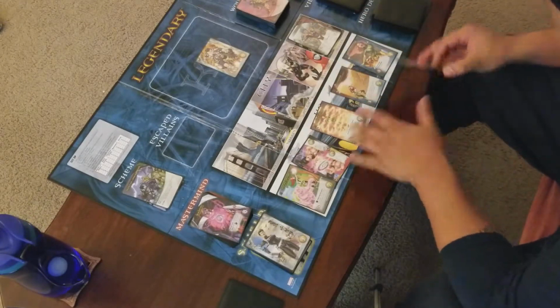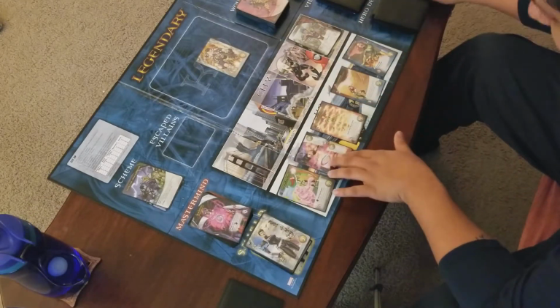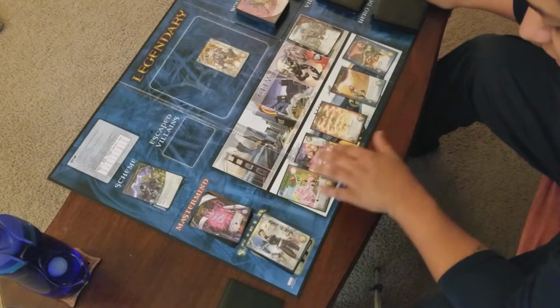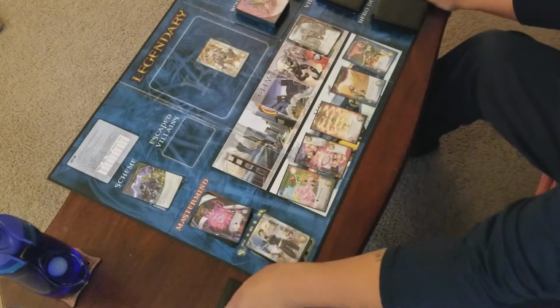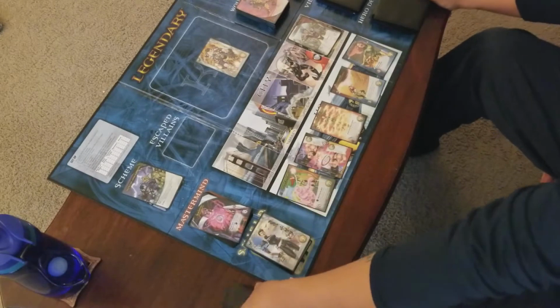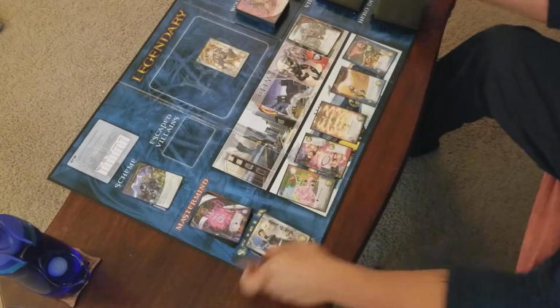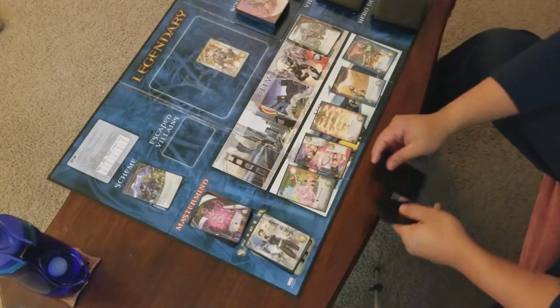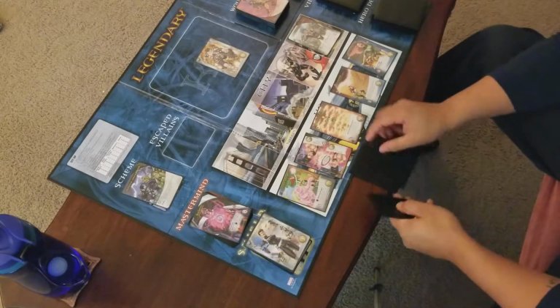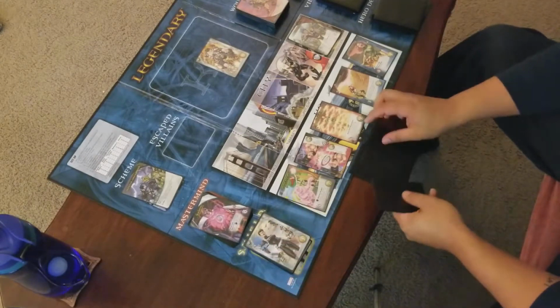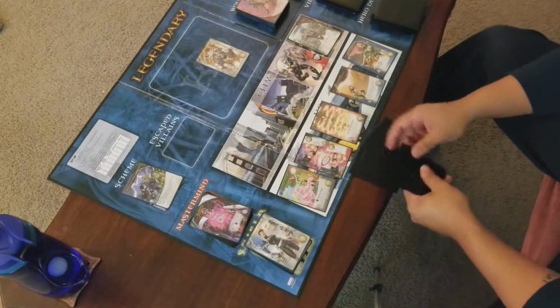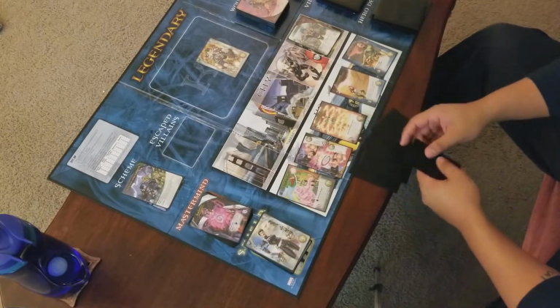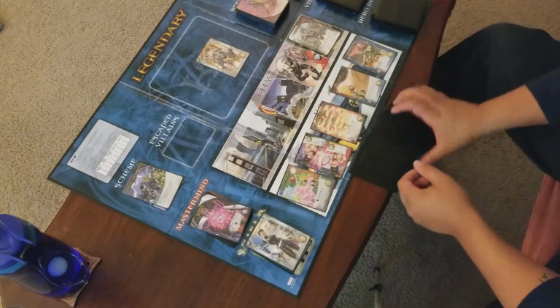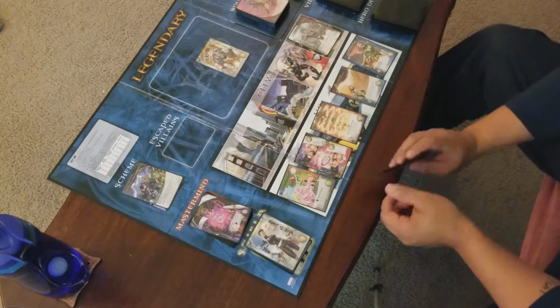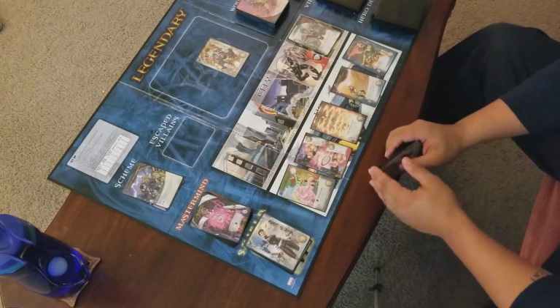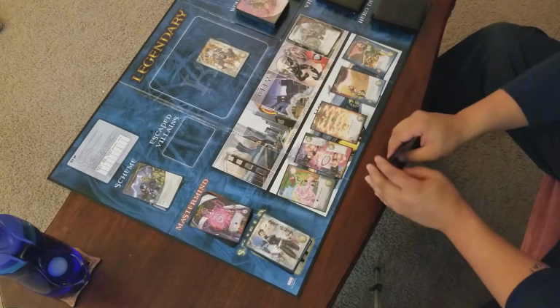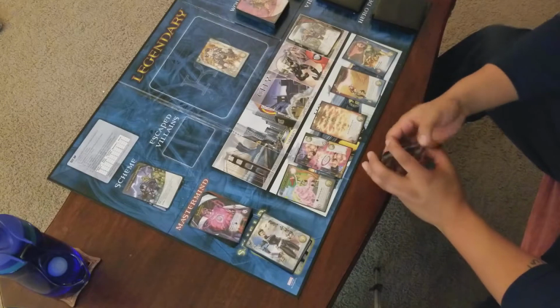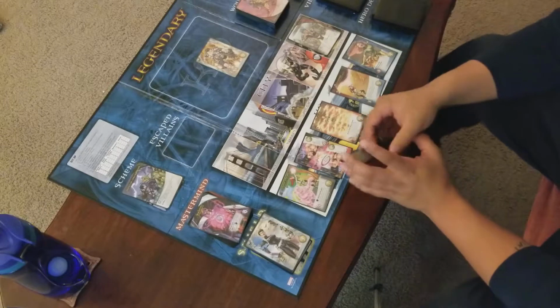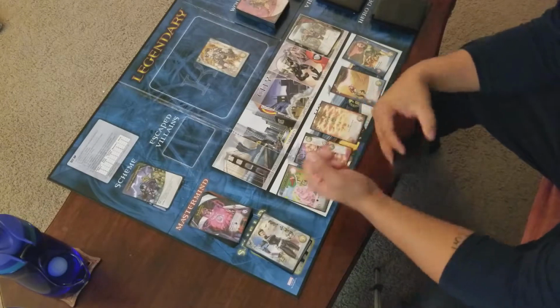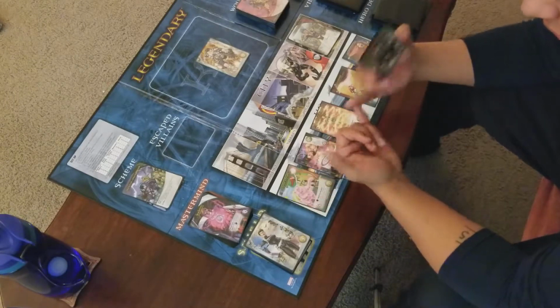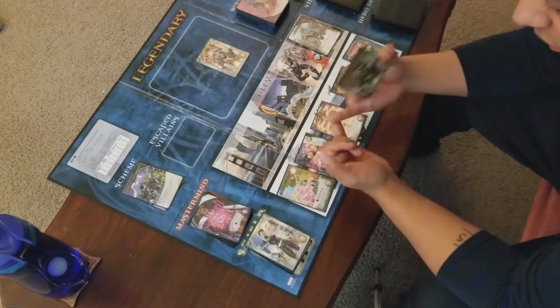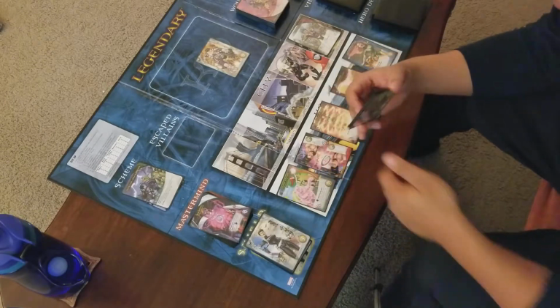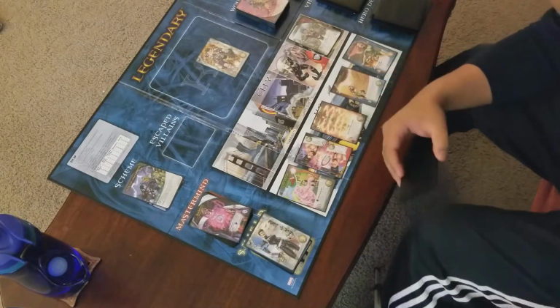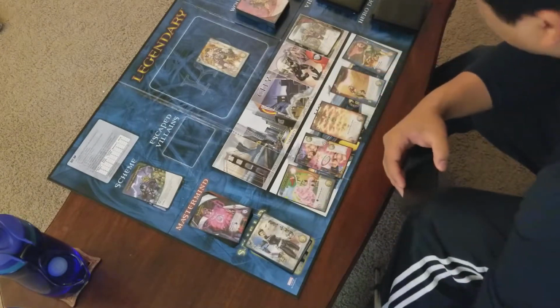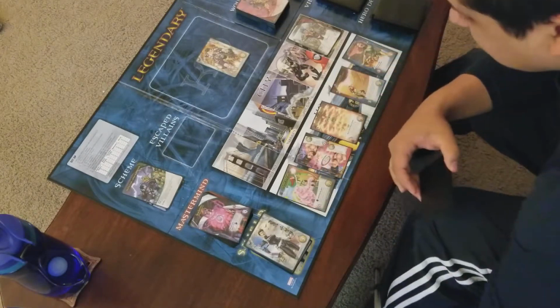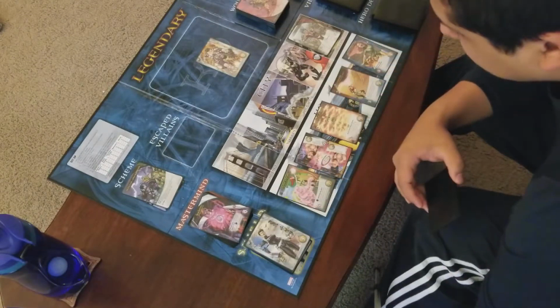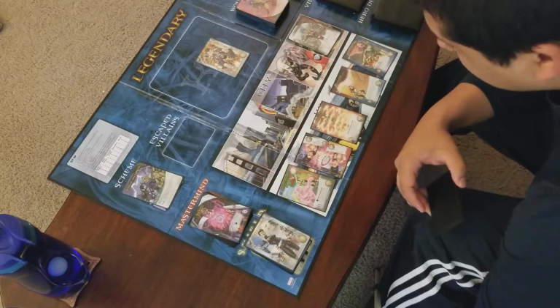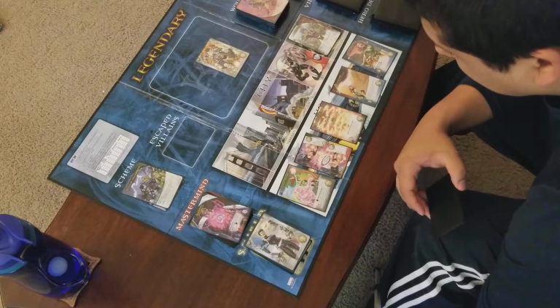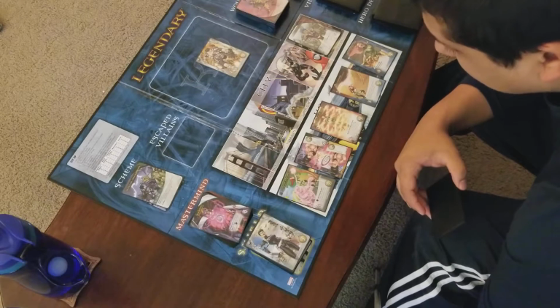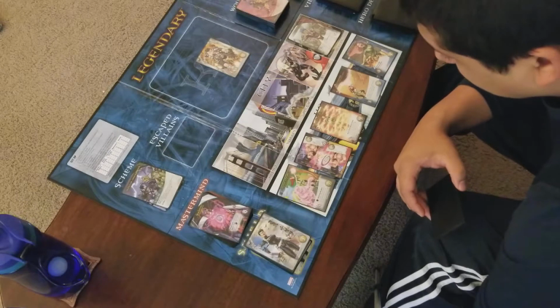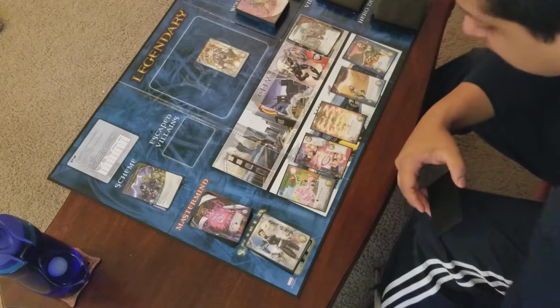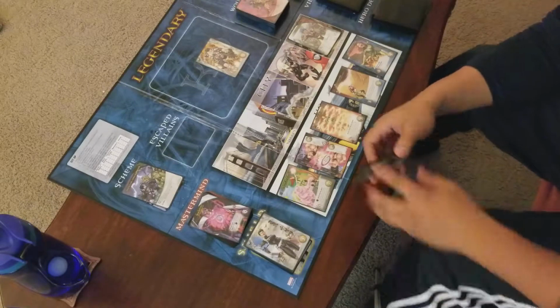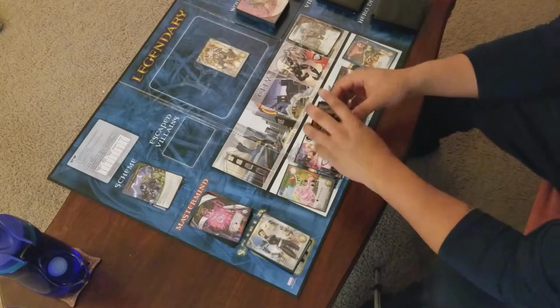Legion has split cards — you choose which side you want to use and use it for that turn. It counts for both sides when it comes to revealing X-gene or anything like that, but it counts for both when it's not being played.